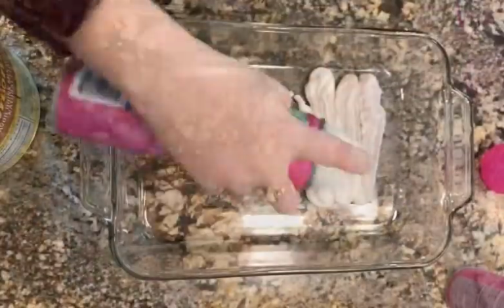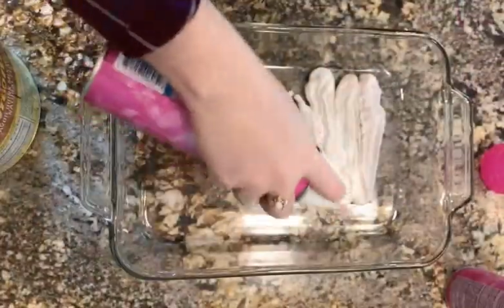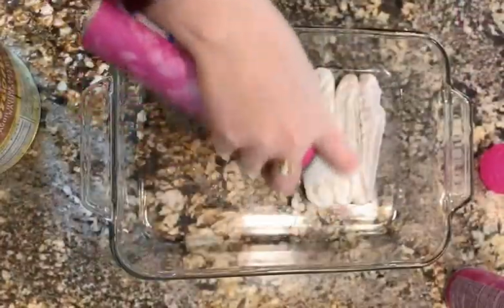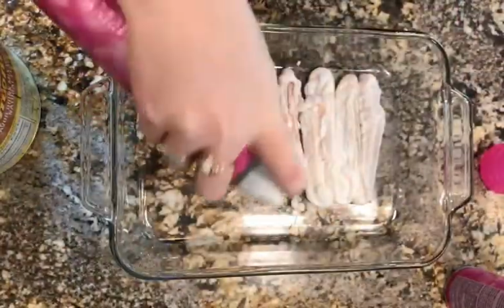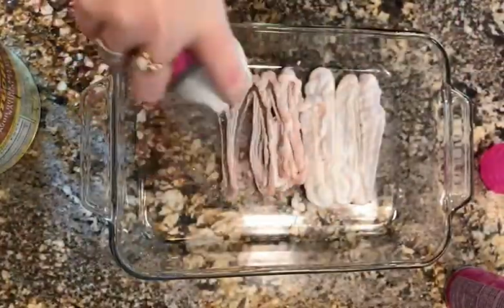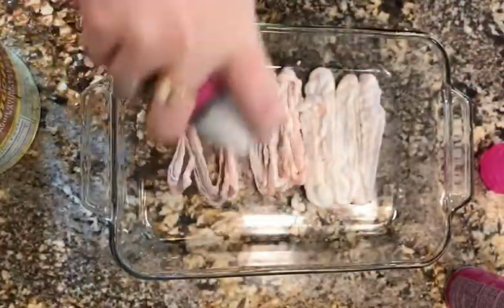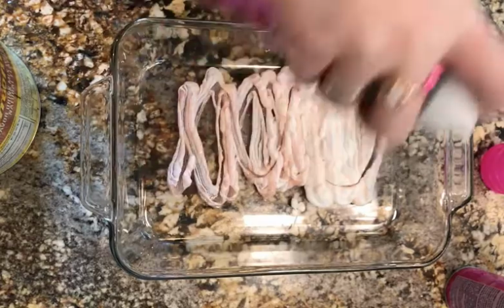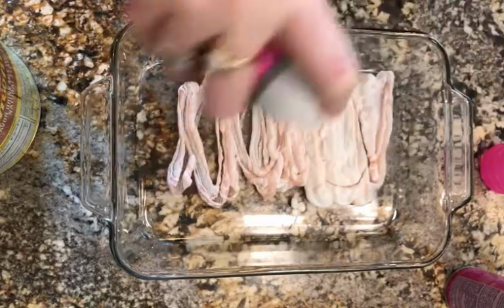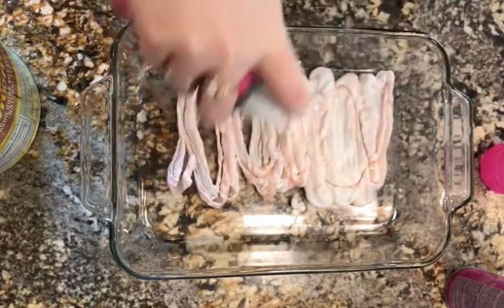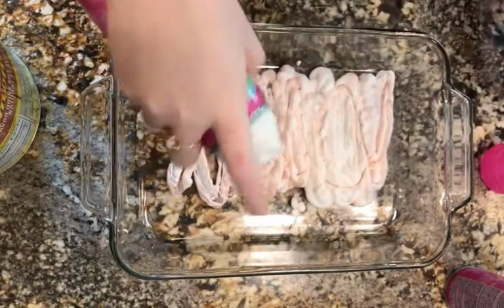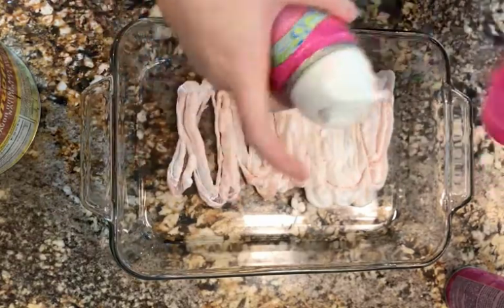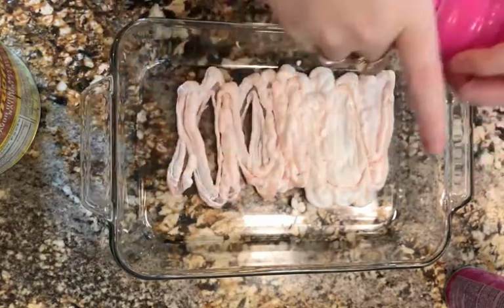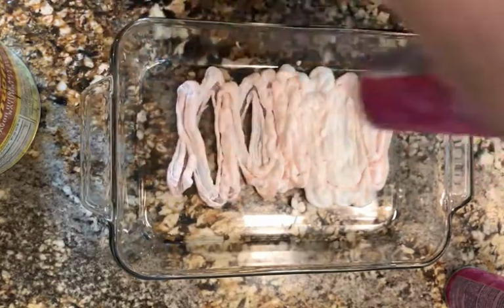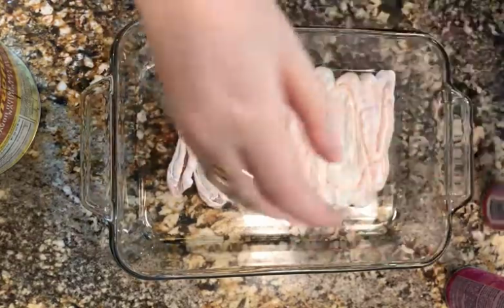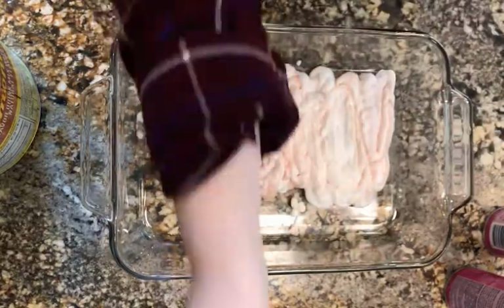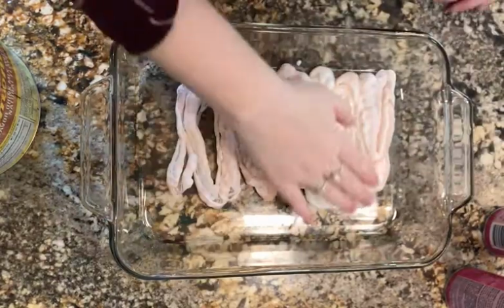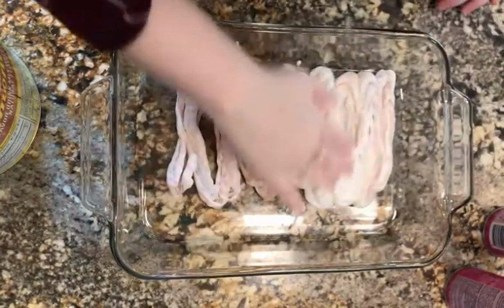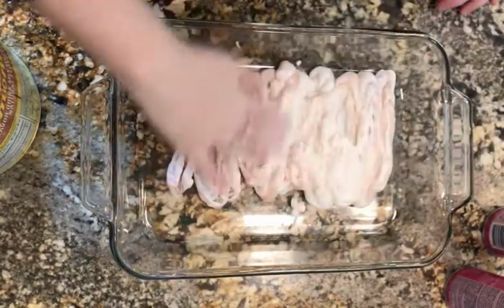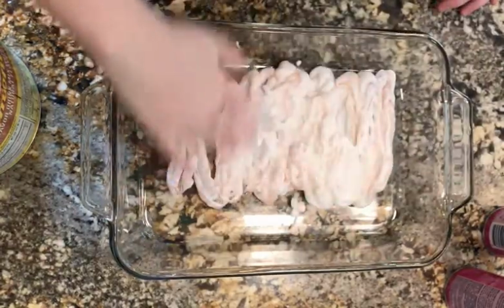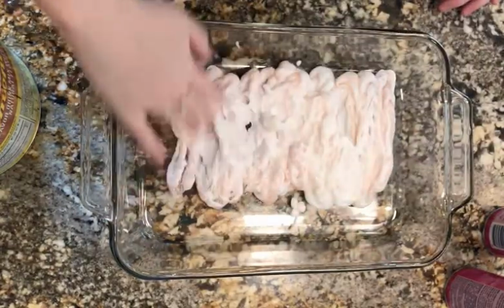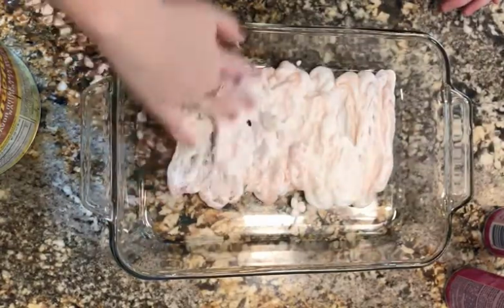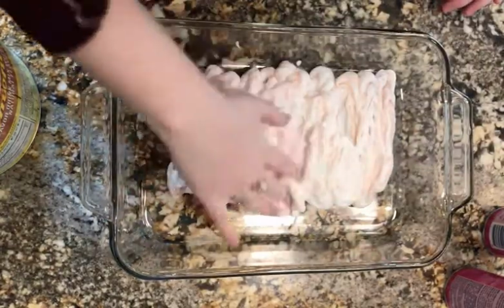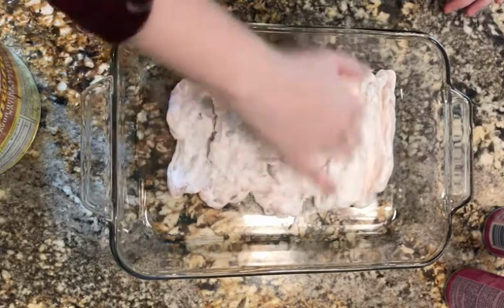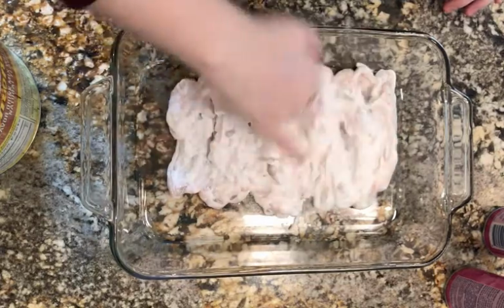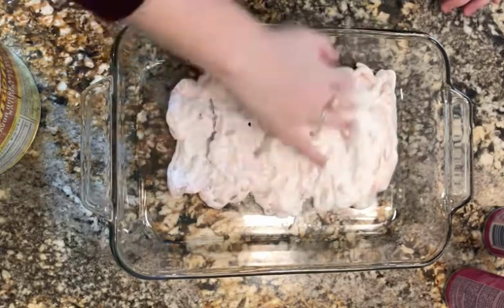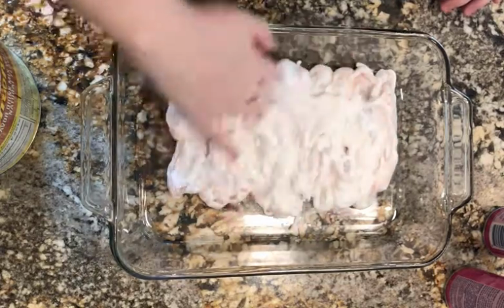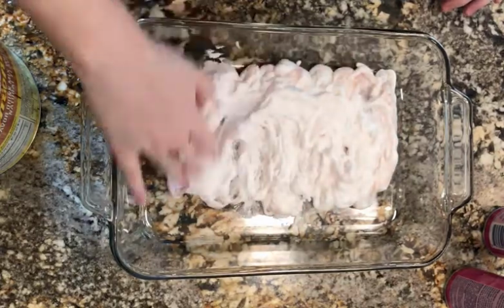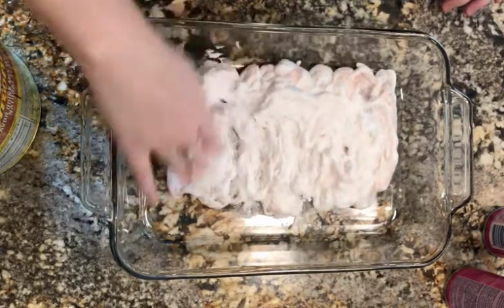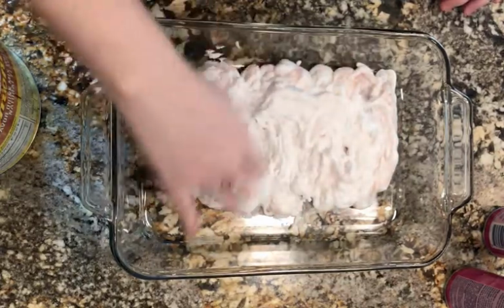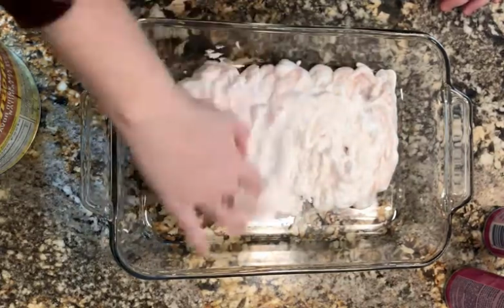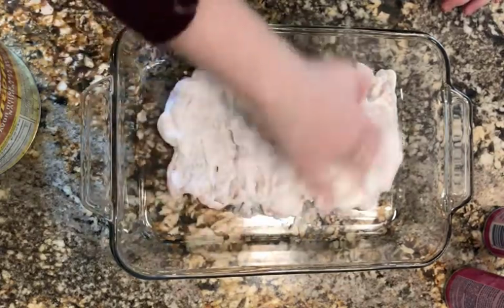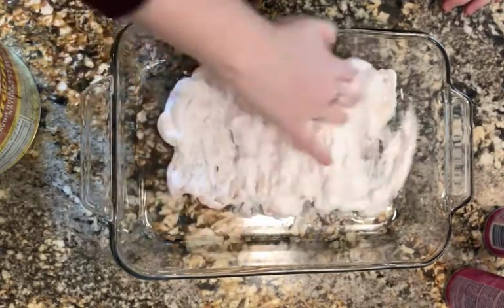For the first step, spray shaving cream into a dish or a plate that's as large as a half sheet of paper. Use a spatula or your hand to make a flat surface with the shaving cream.